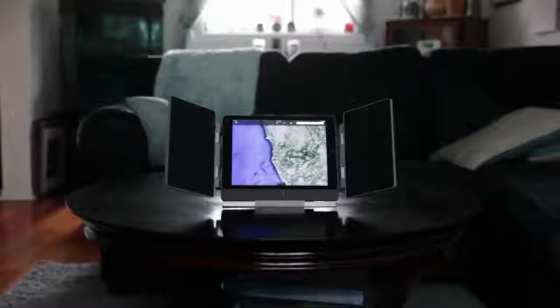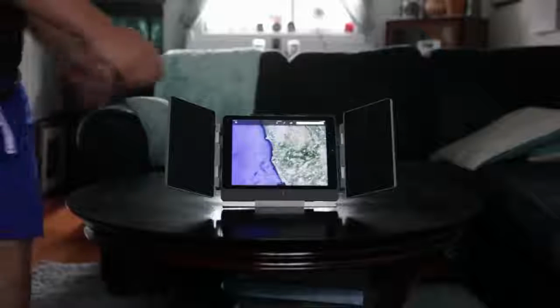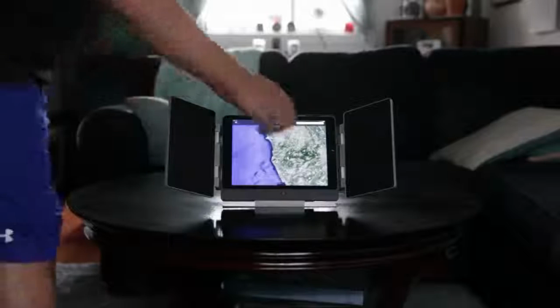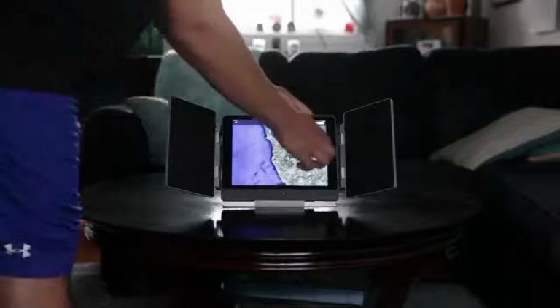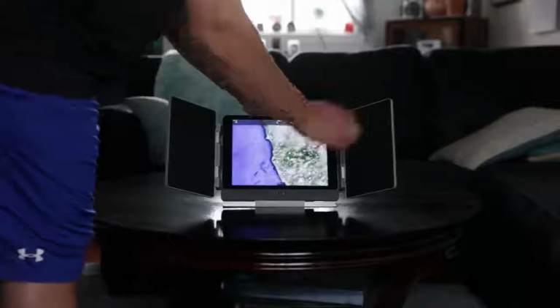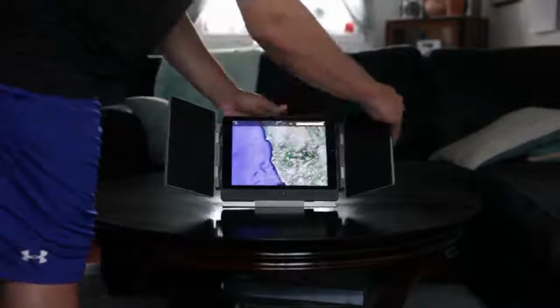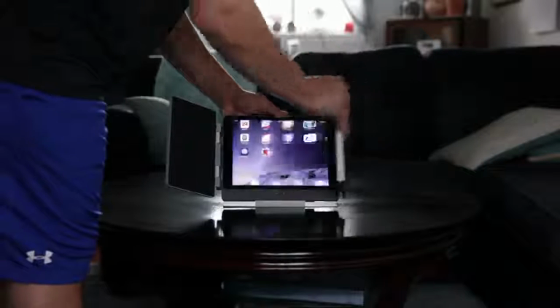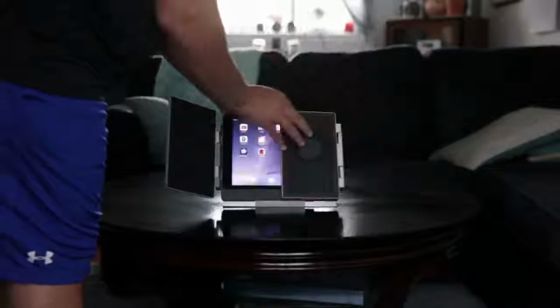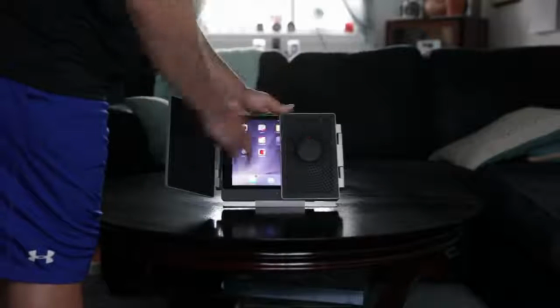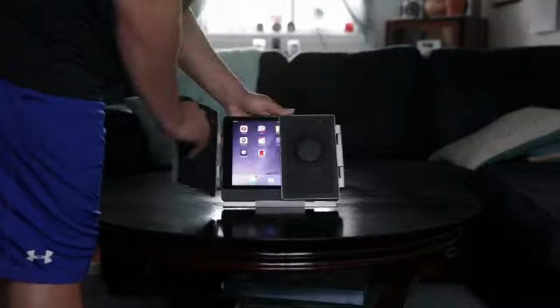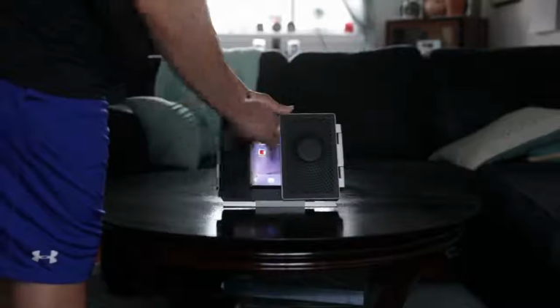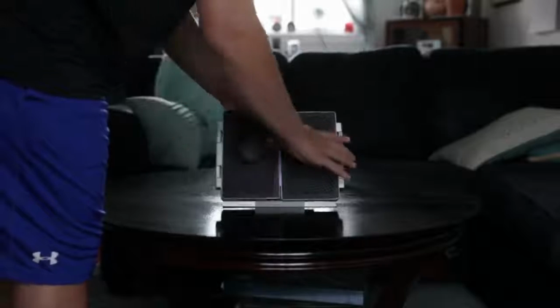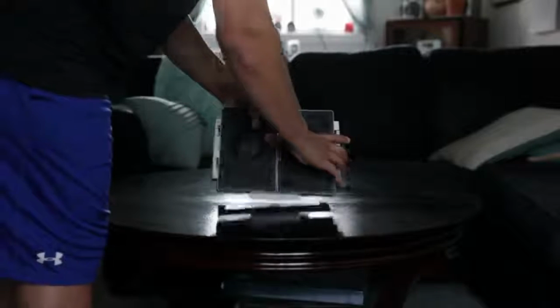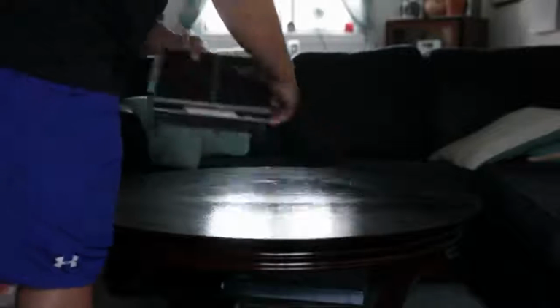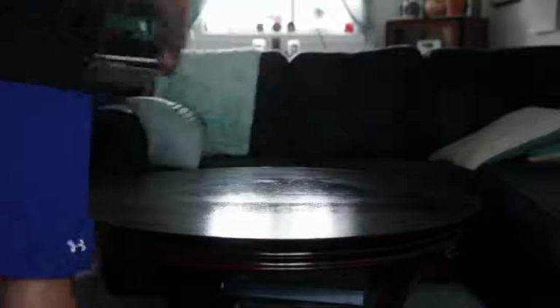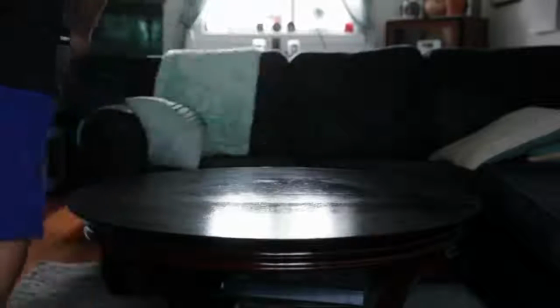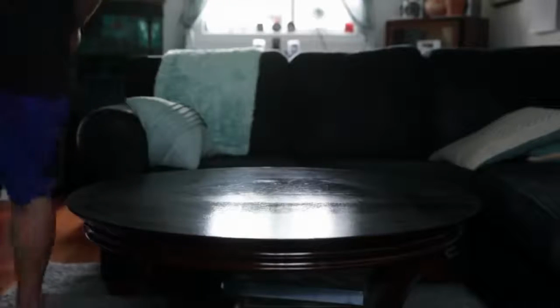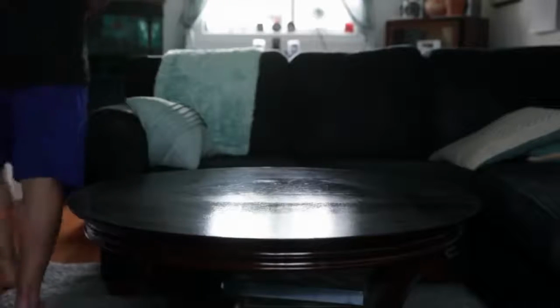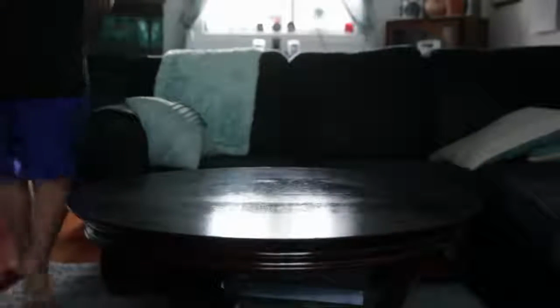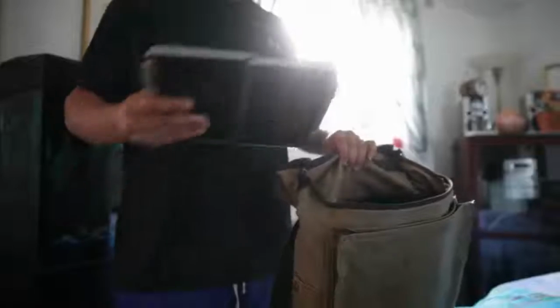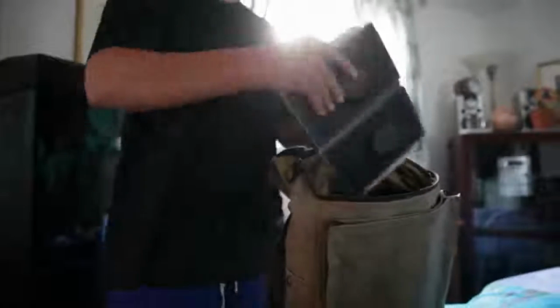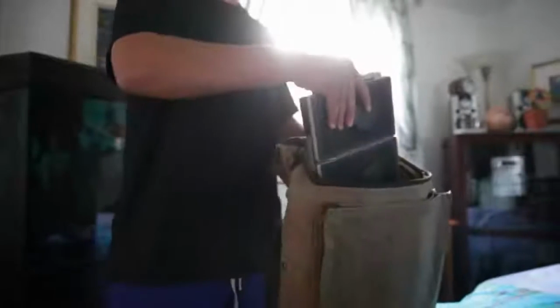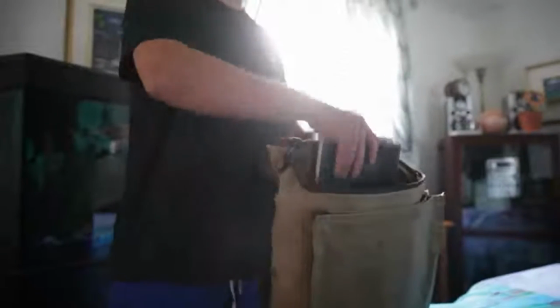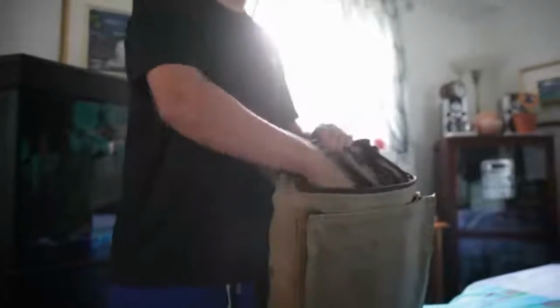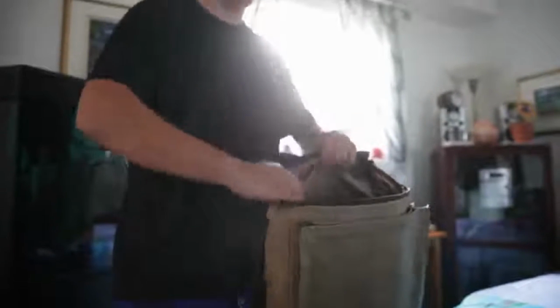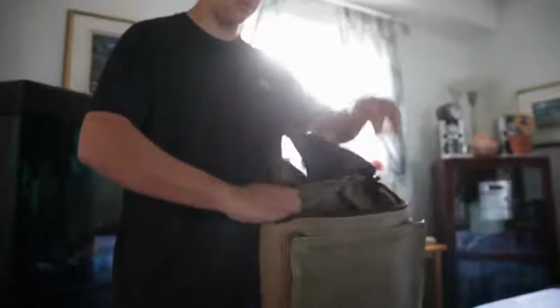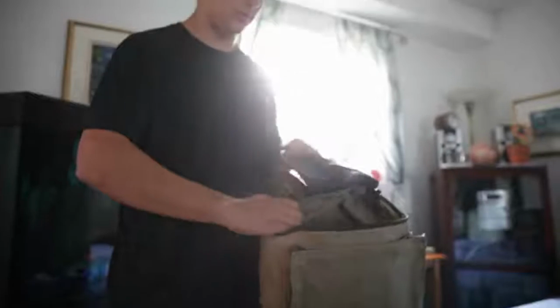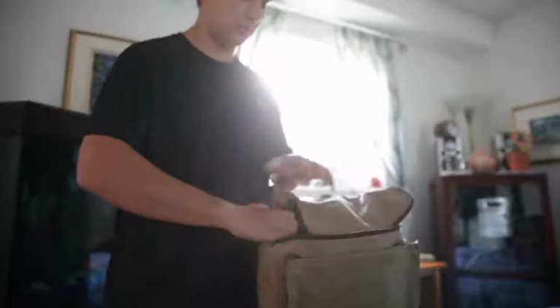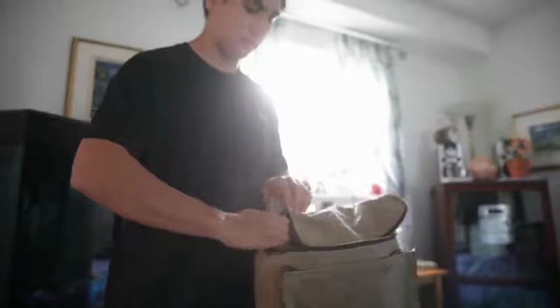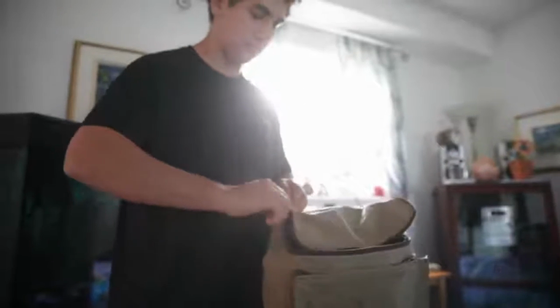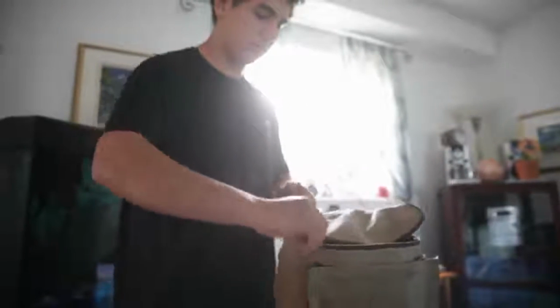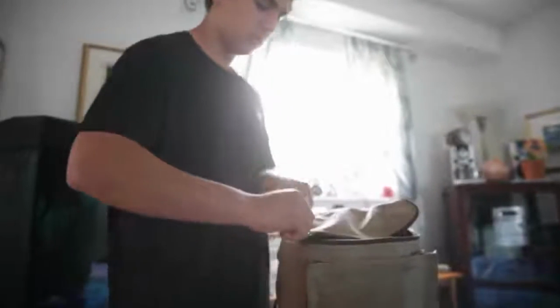Advanced Bluetooth 4.0 technology lets you connect any Bluetooth enabled device to the speakers for maximum enjoyment and flexibility. Our mission from the start has been to deliver a truly unique shared experience that you don't get with other Bluetooth speakers. And we think no matter who you are, you'll find something to love about AMP.